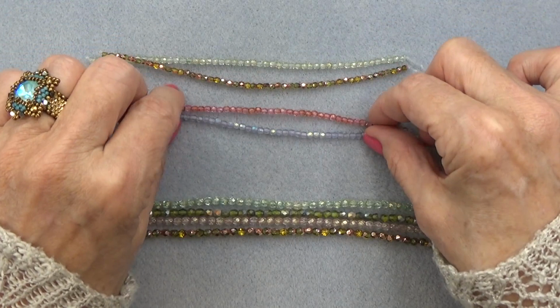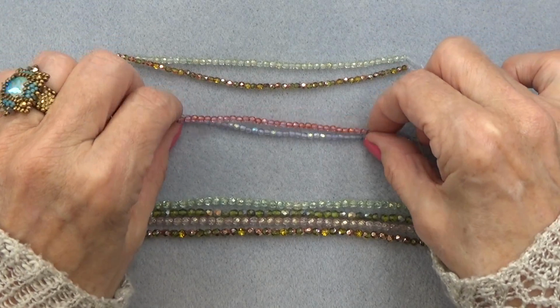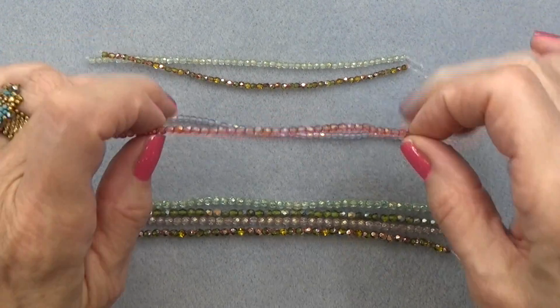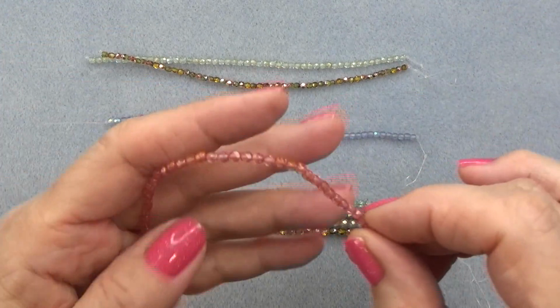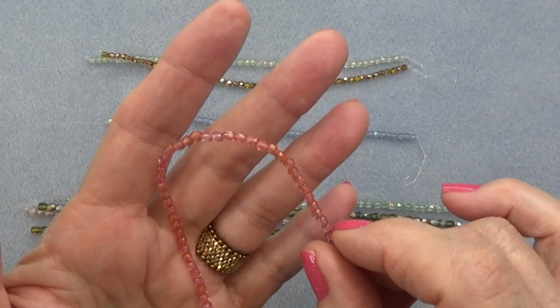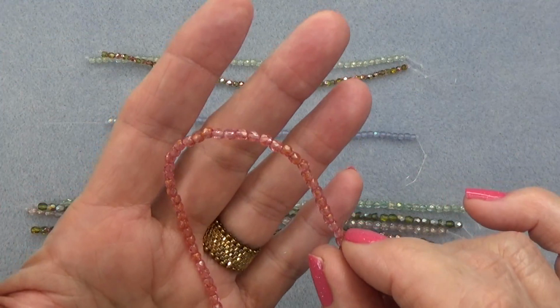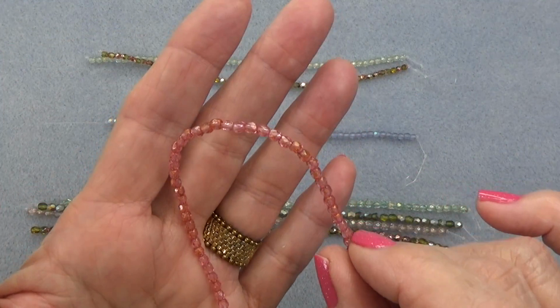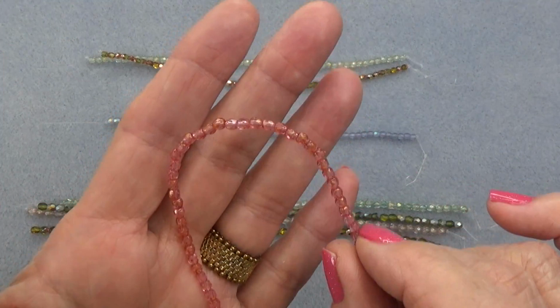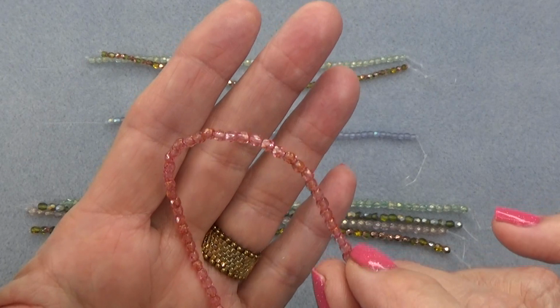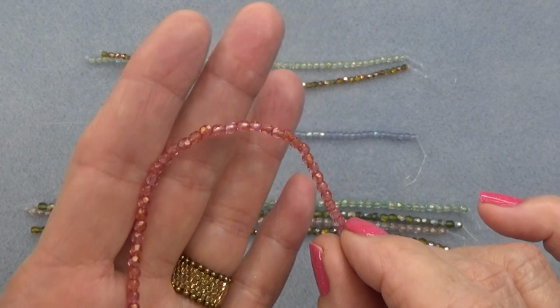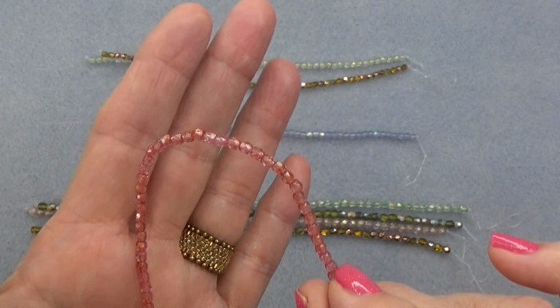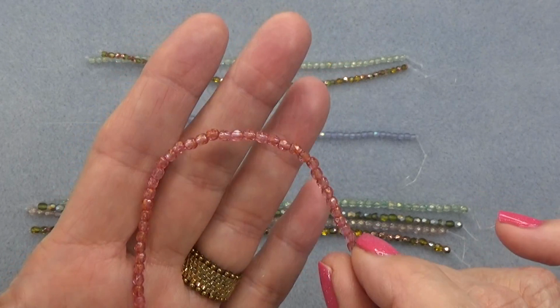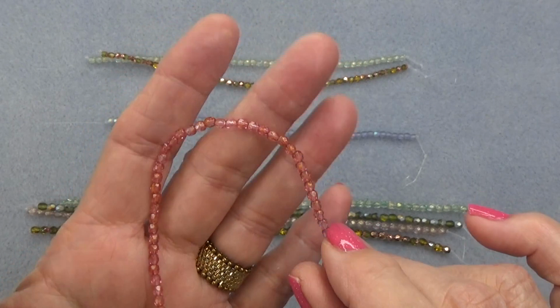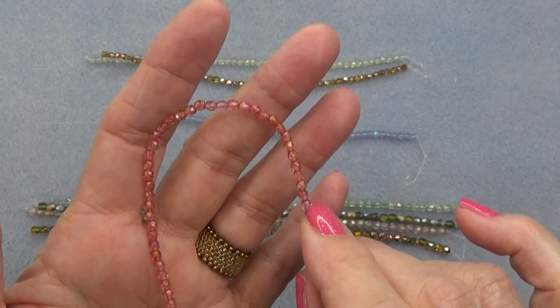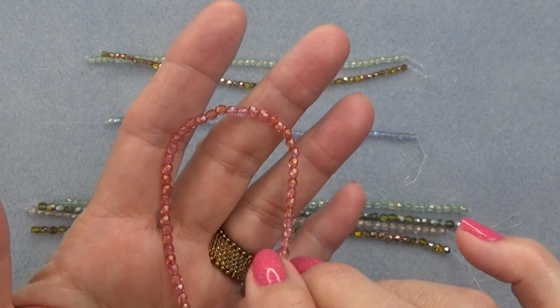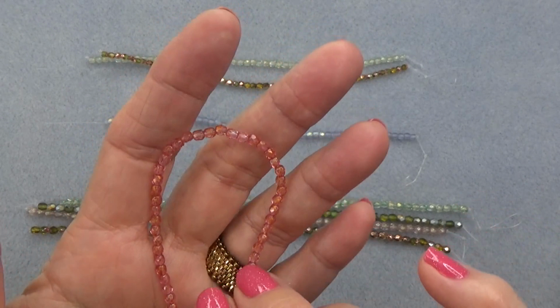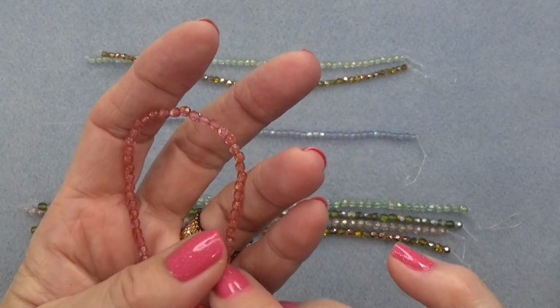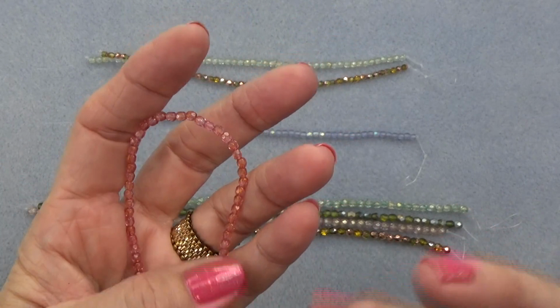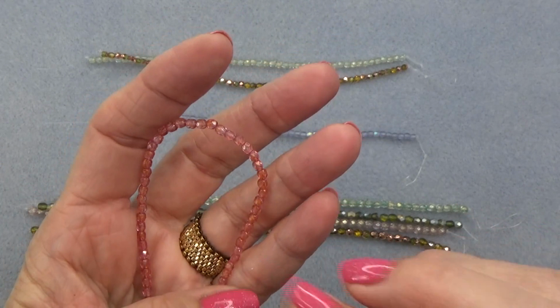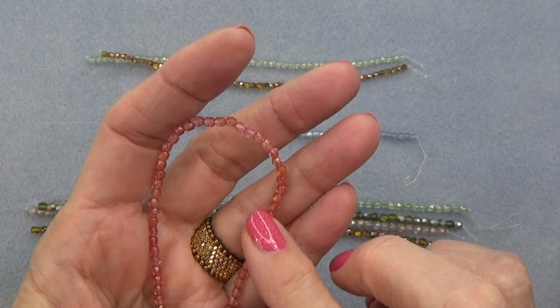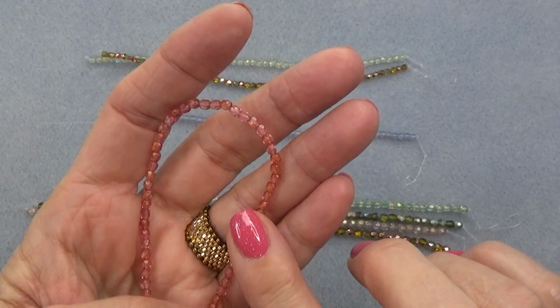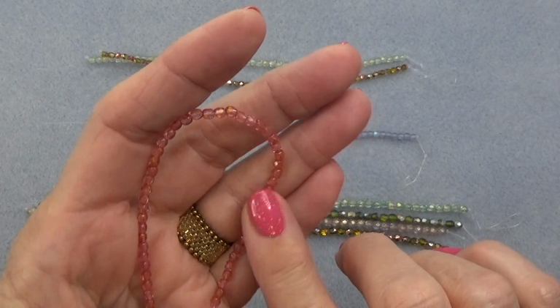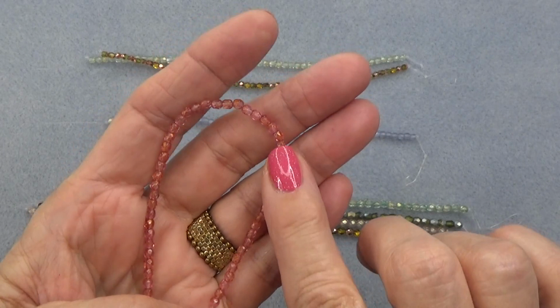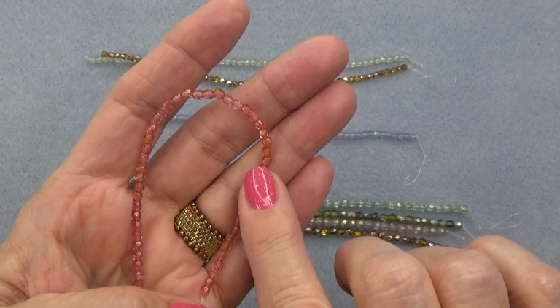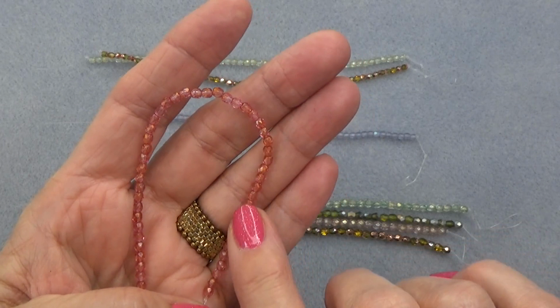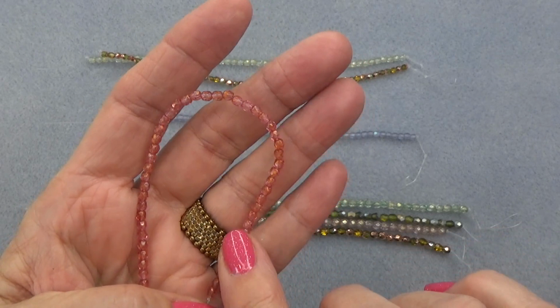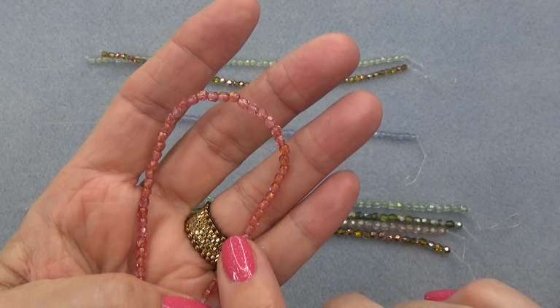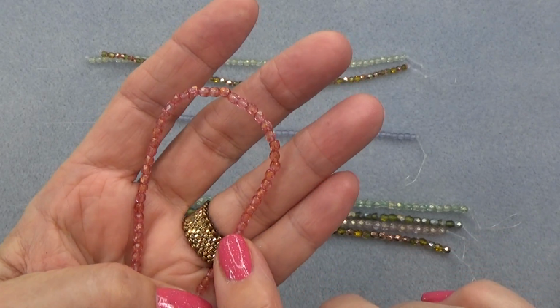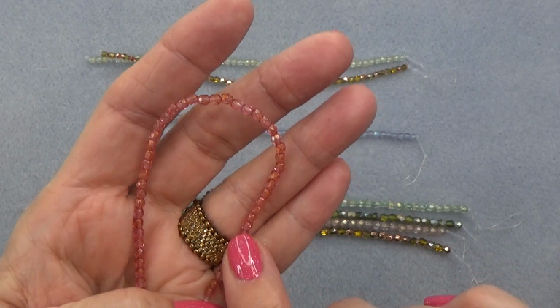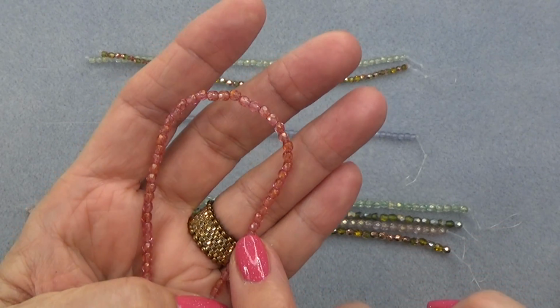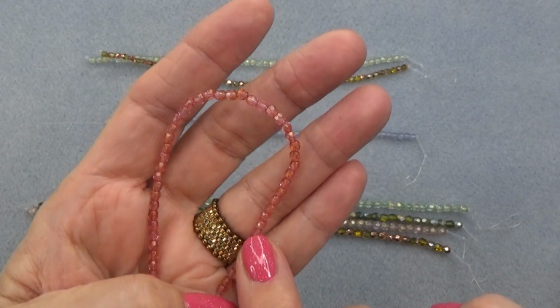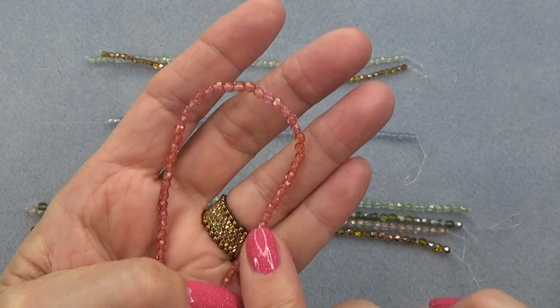Dark raspberry copper — look at that color. Do you see the copper? I love copper and raspberry and sort of pinks. So pretty. Look at that beautiful copper sheen on there.